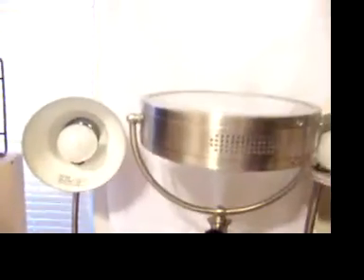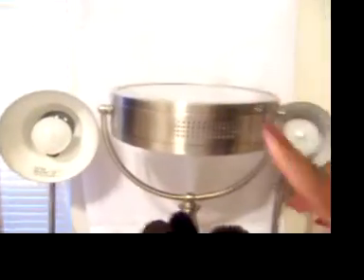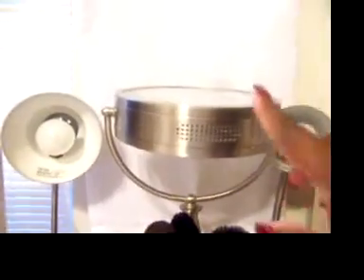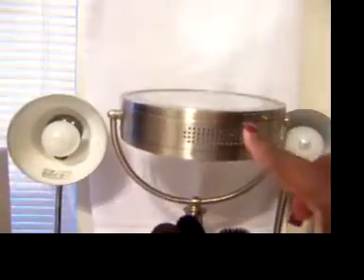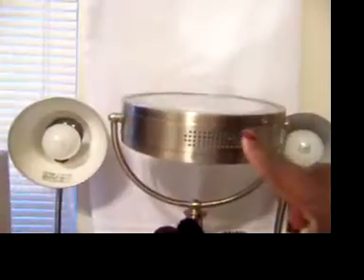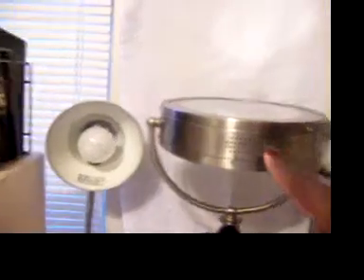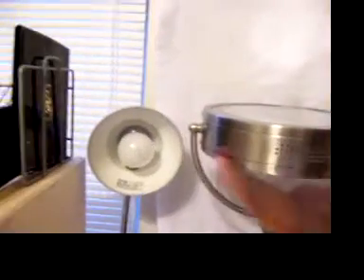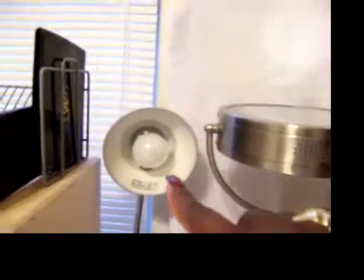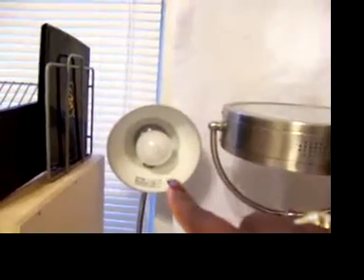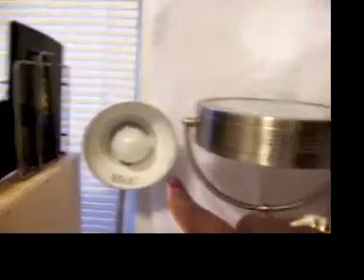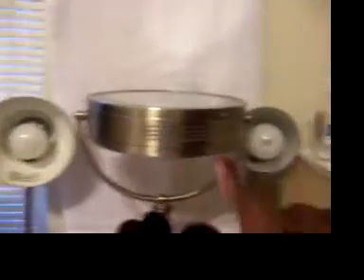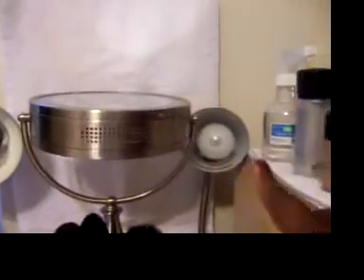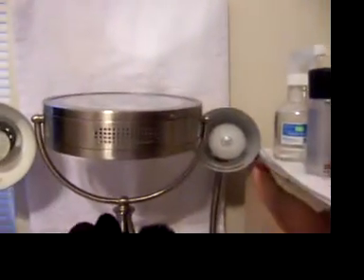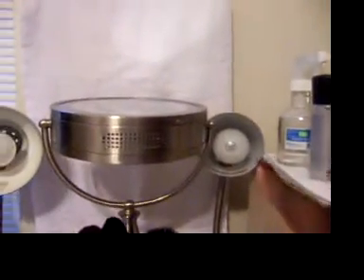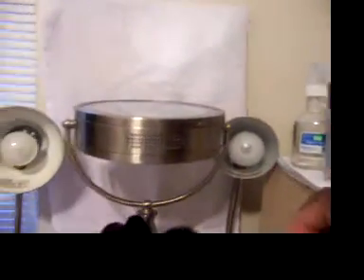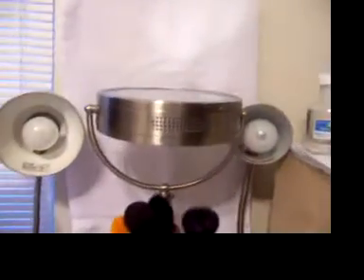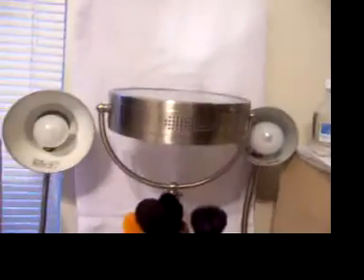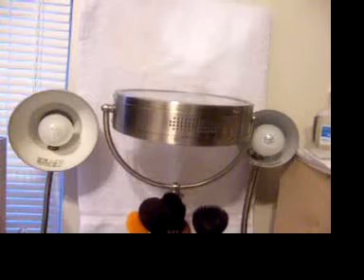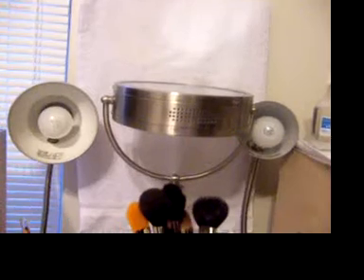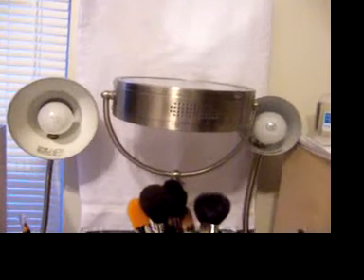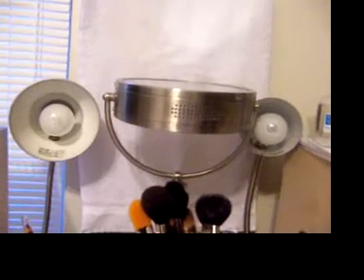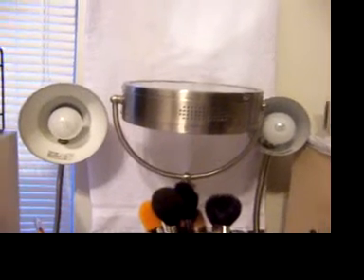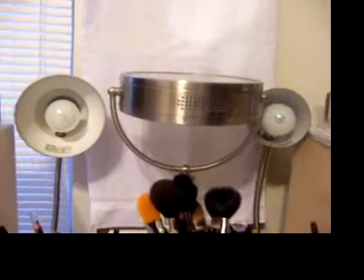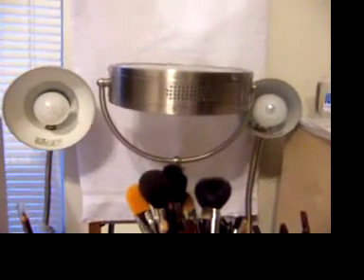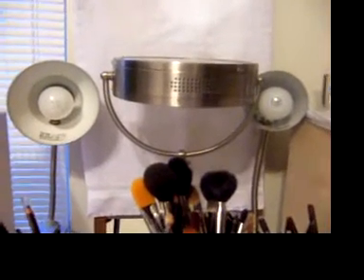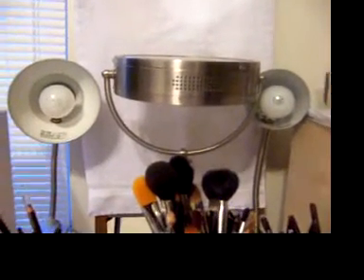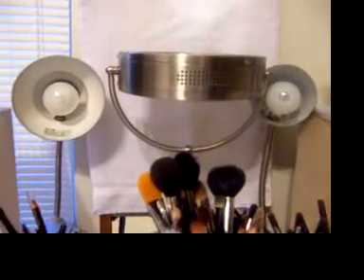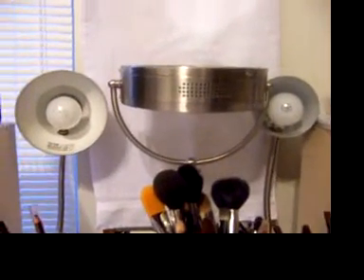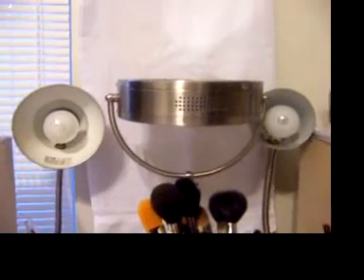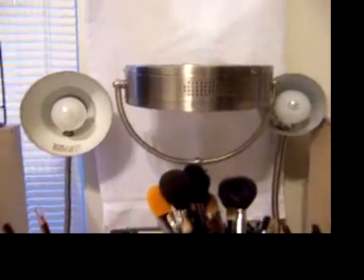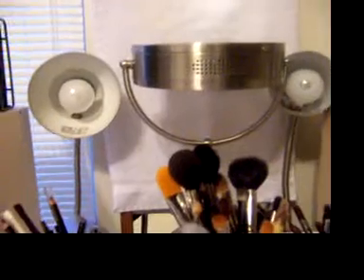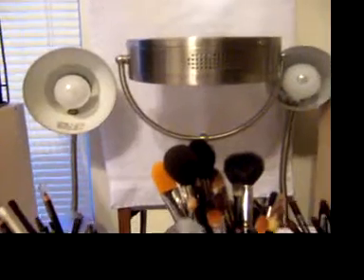I have here my mirror, a clip-on lamp and another clip-on lamp. So when I turn both lamps on it's almost like I'm in a studio. It's really, really nice.